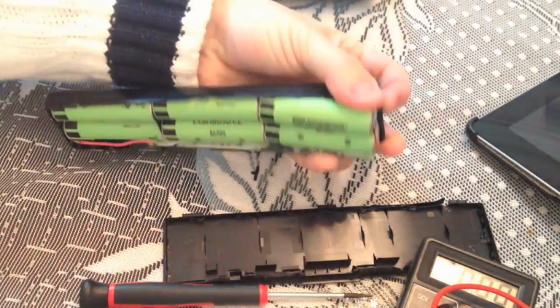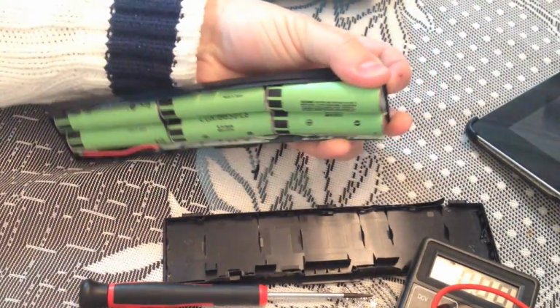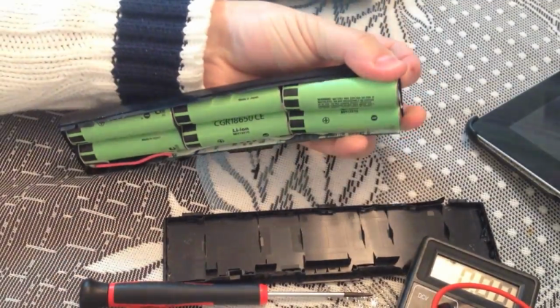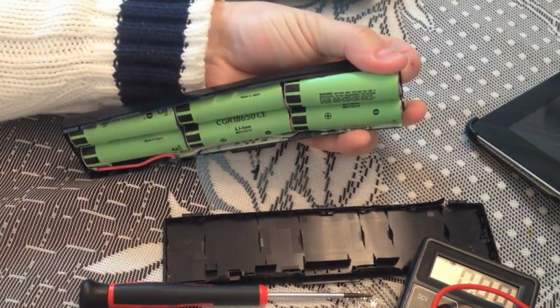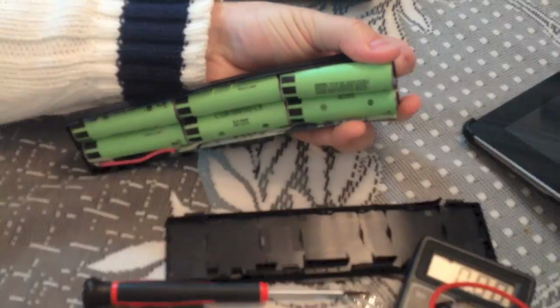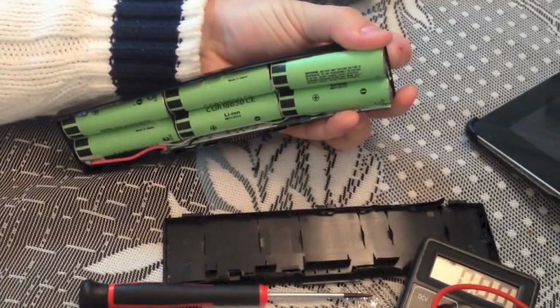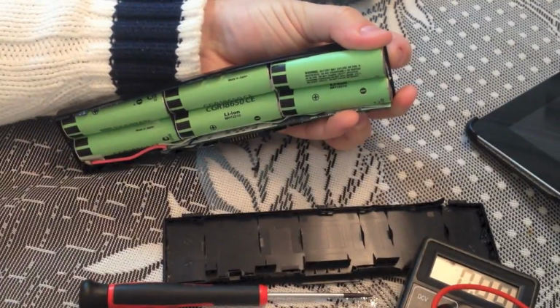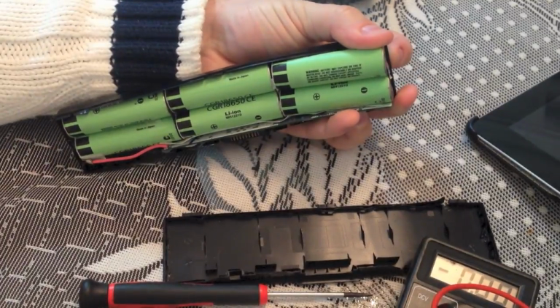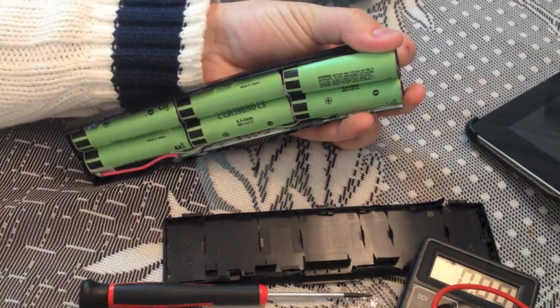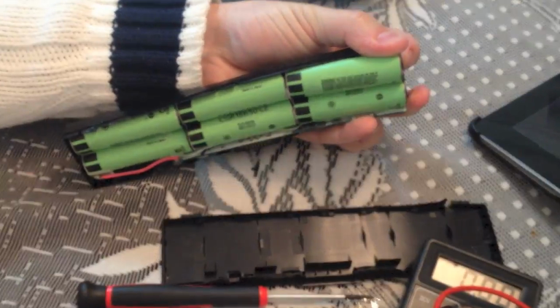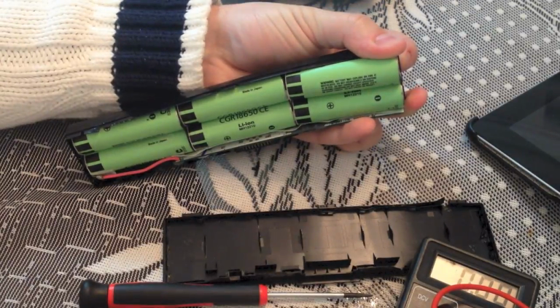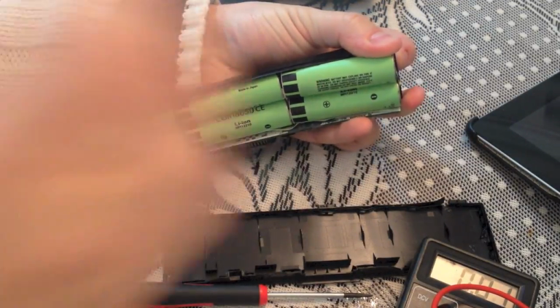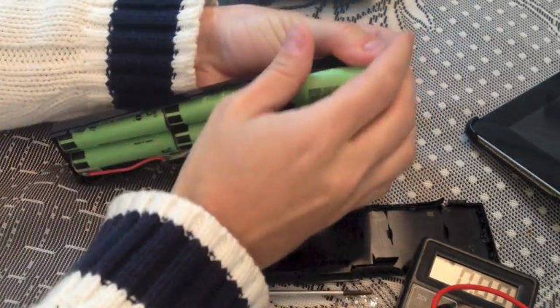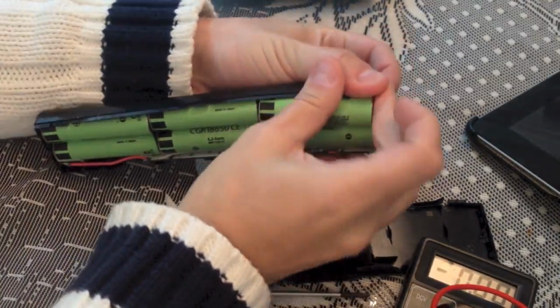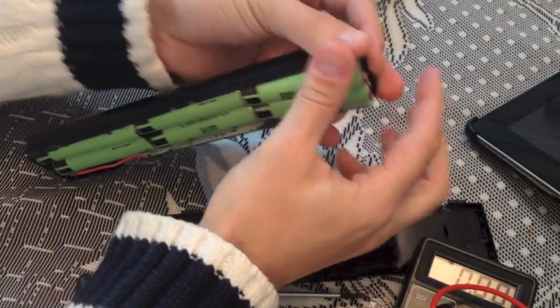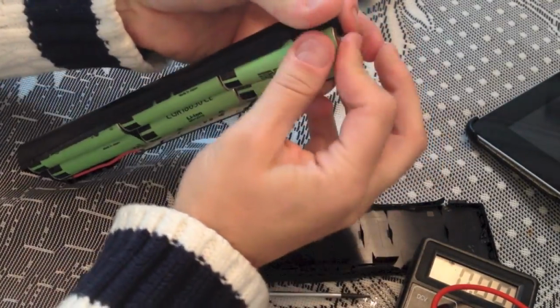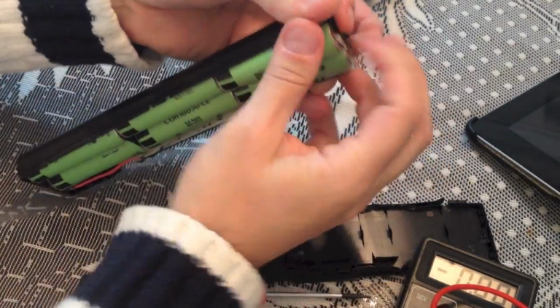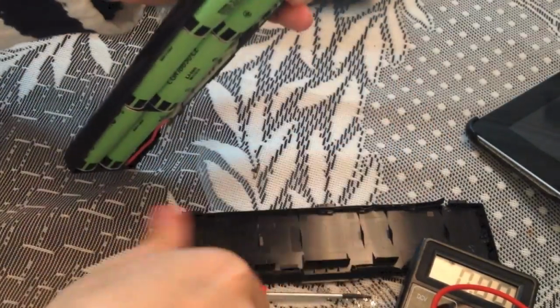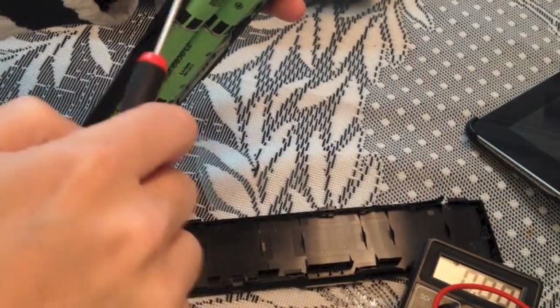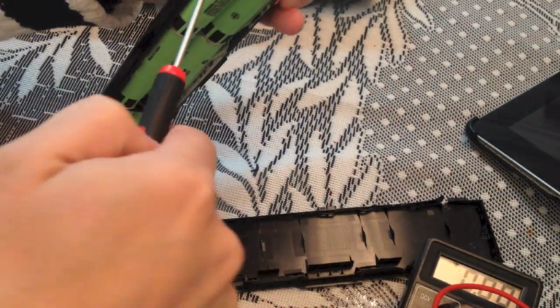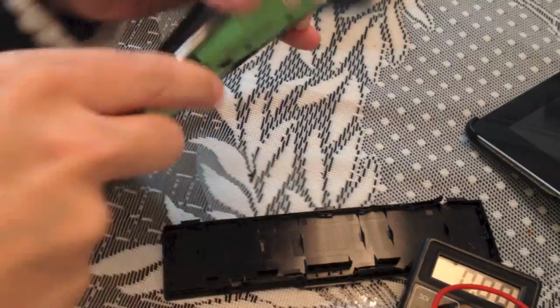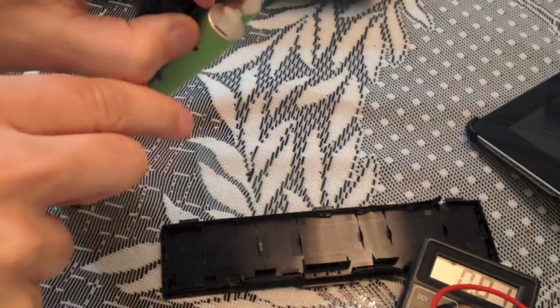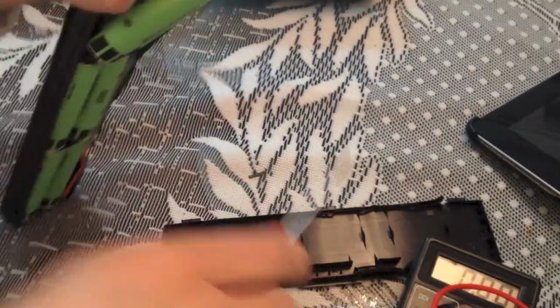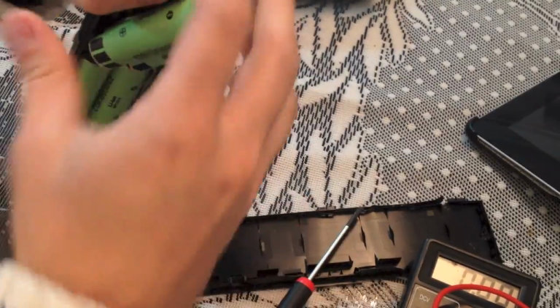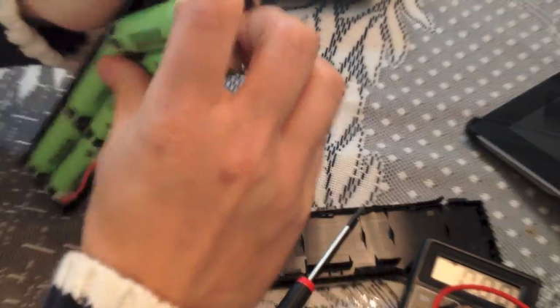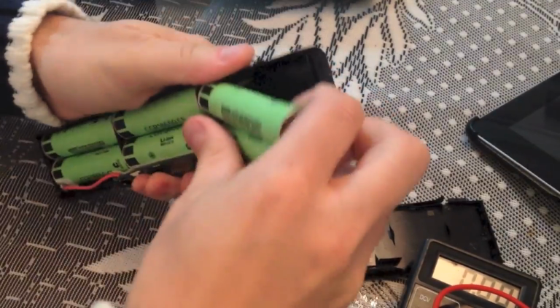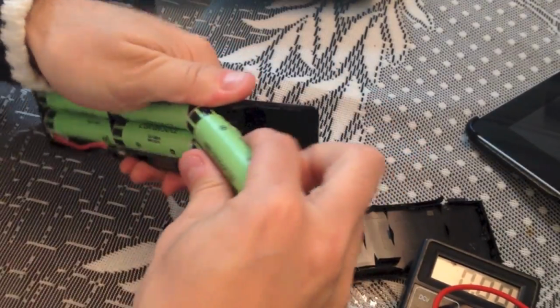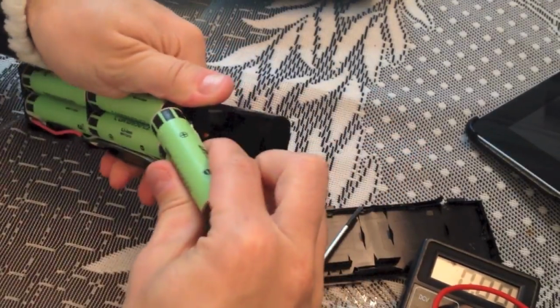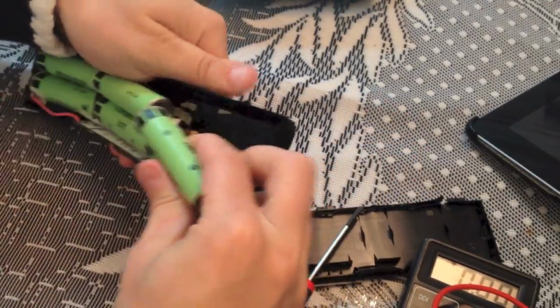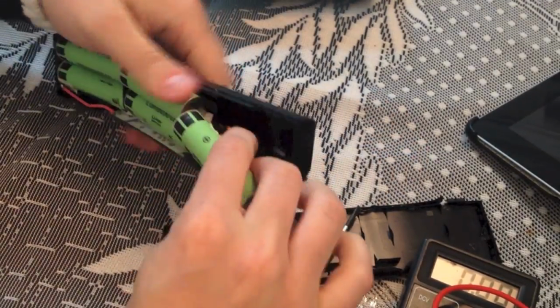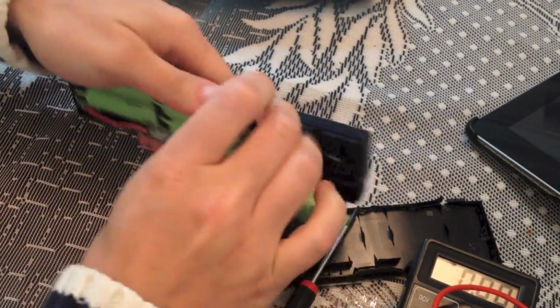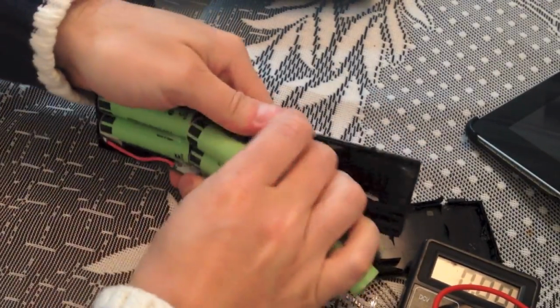Hope you guys enjoyed this. I didn't find a lot of videos on how to open a battery. After taking those batteries out of this case, you can undo the soldering and you can utilize those cells.